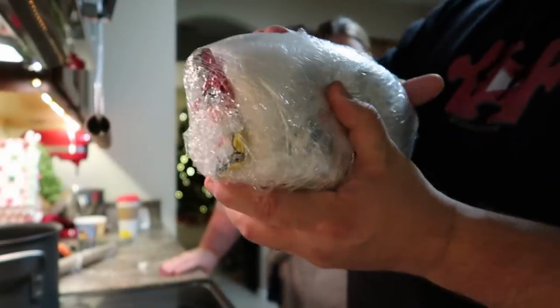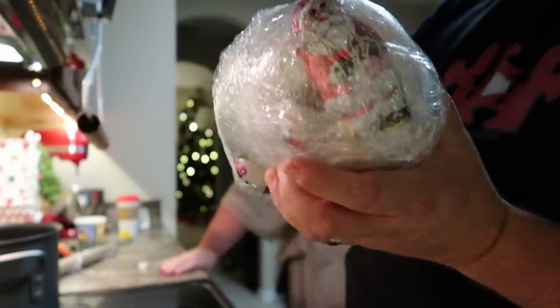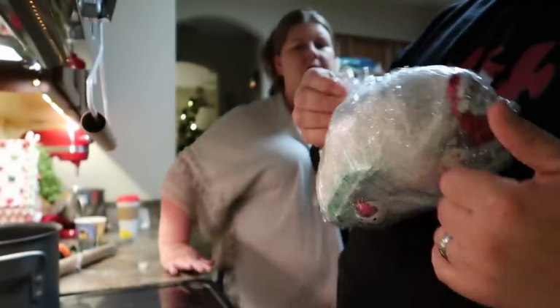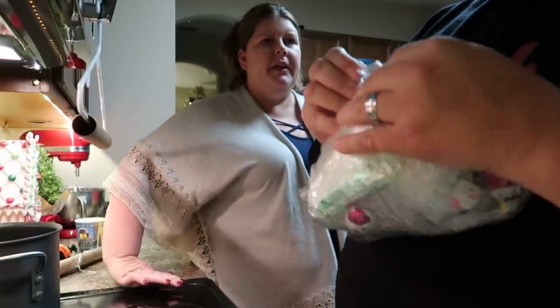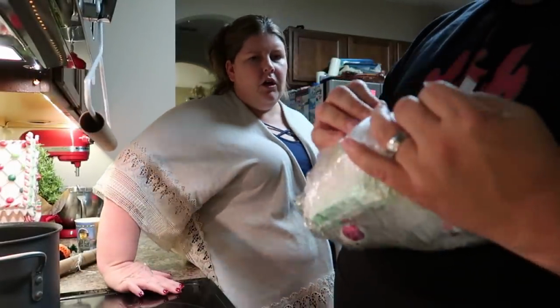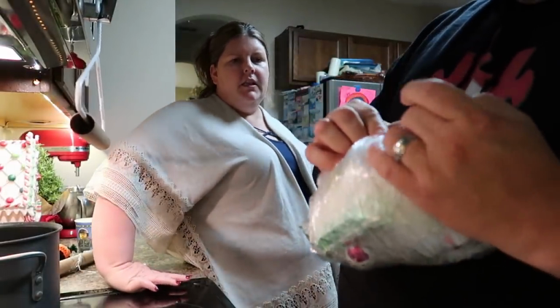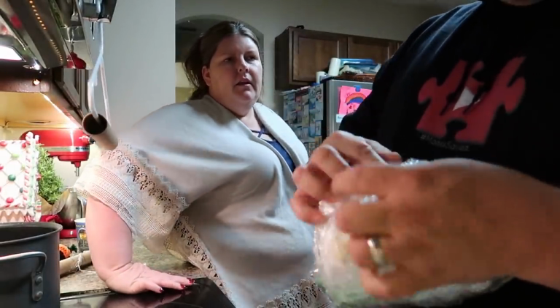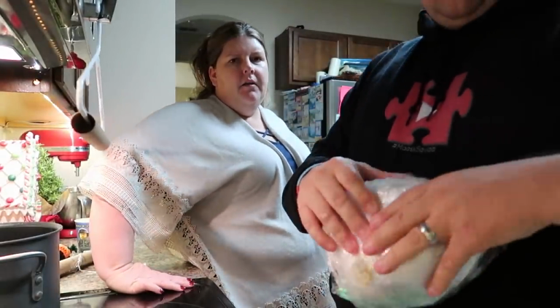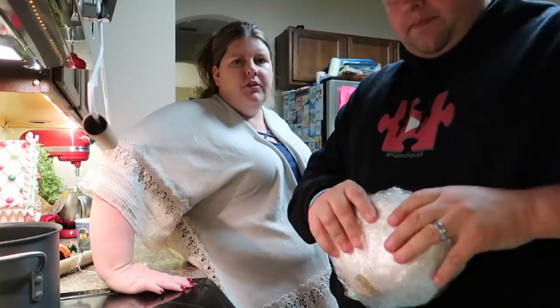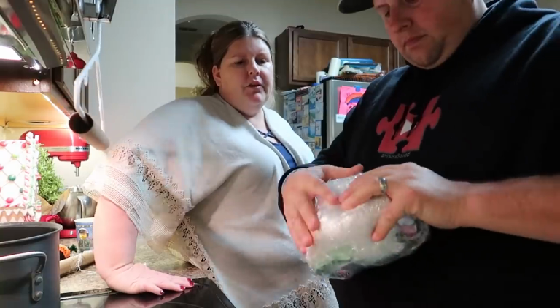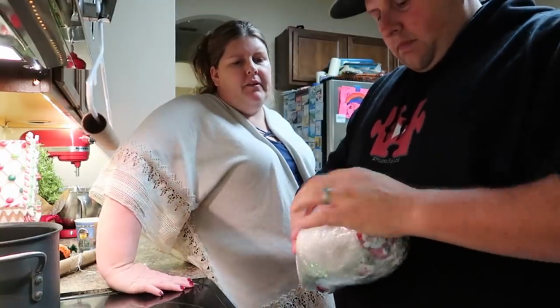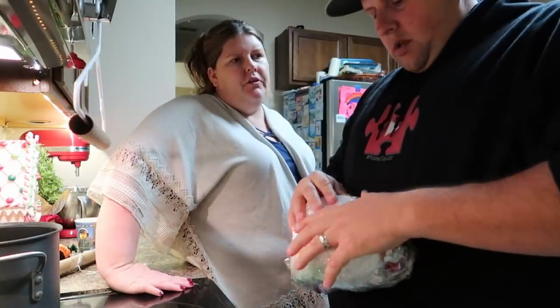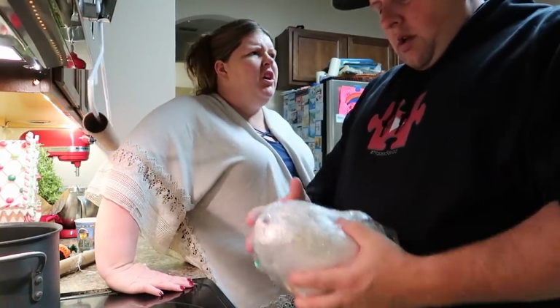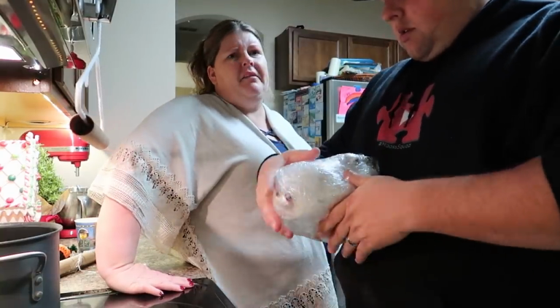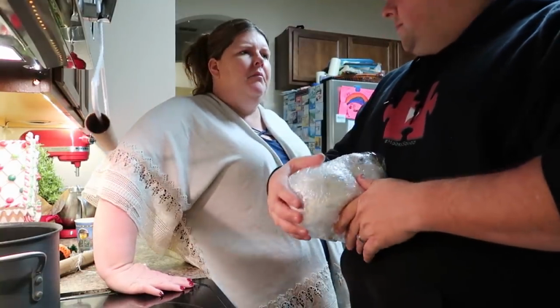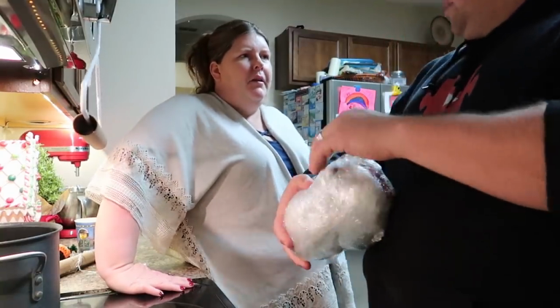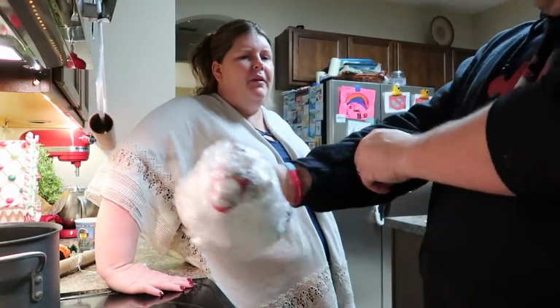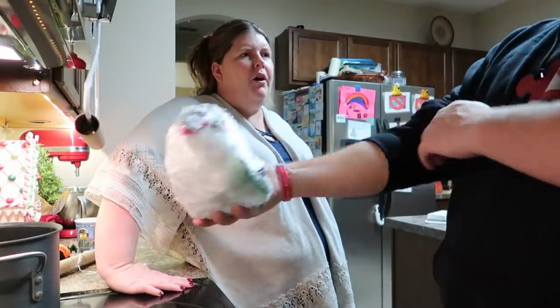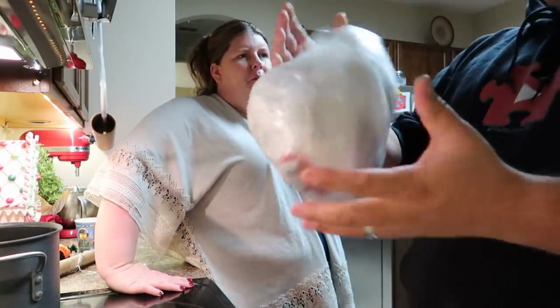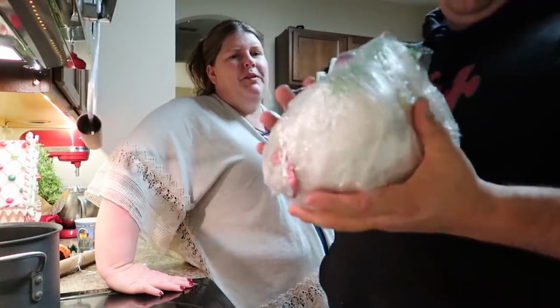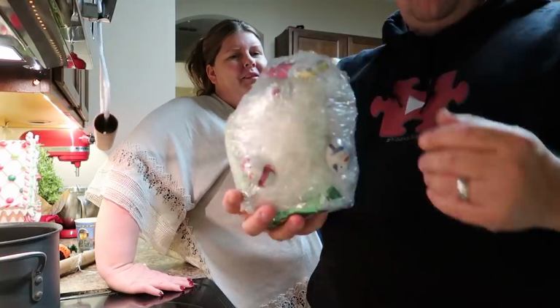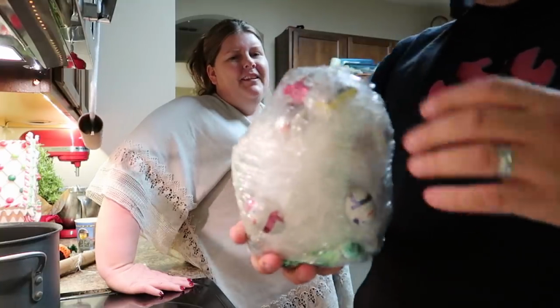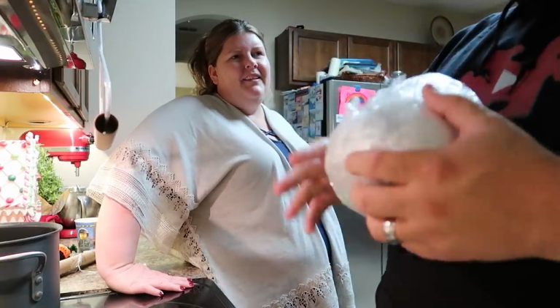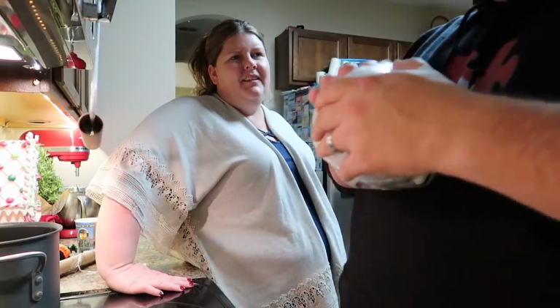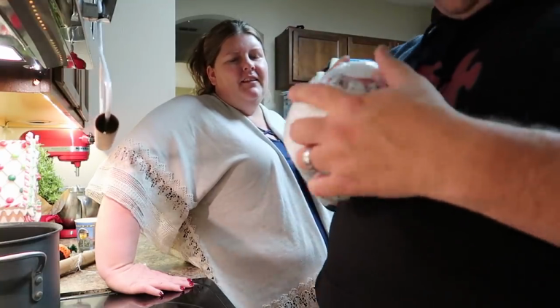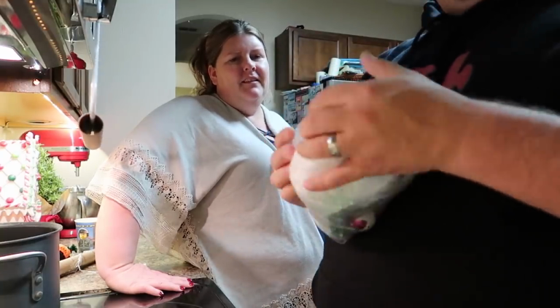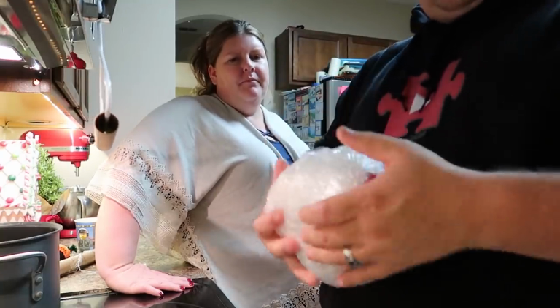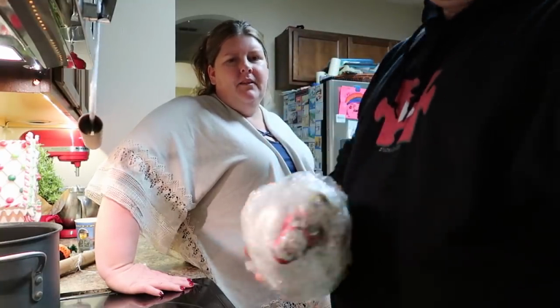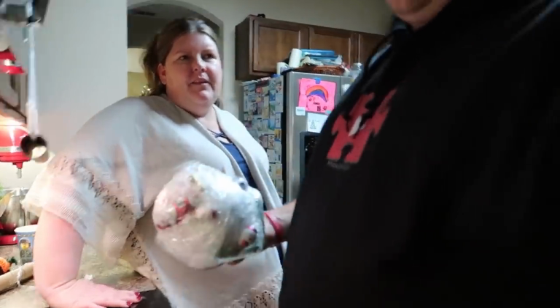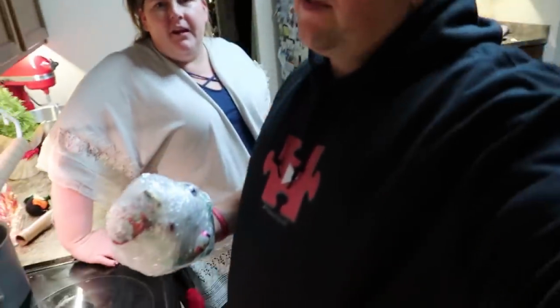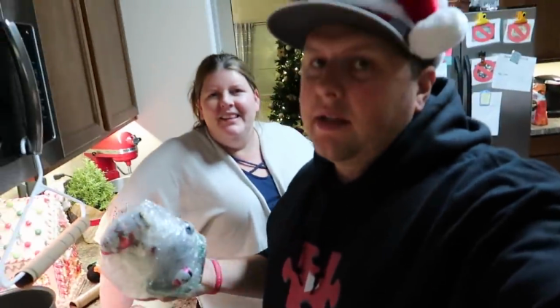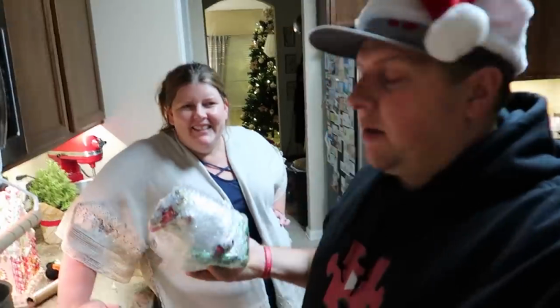You gotta hide the end. Some people have done gift cards, packs of gum, all different kinds of stuff. But this is what I thought our family would enjoy the most: chocolate, liquor, gambling, and money. That's our family.